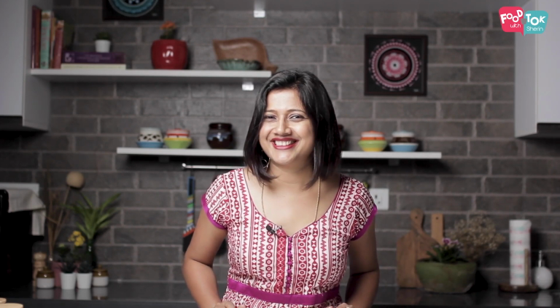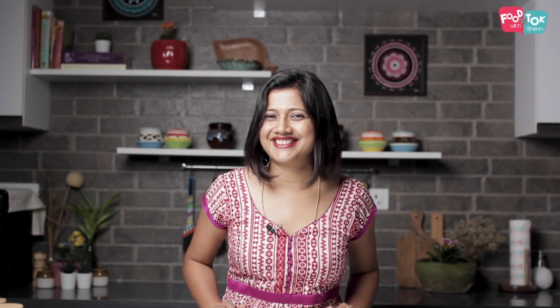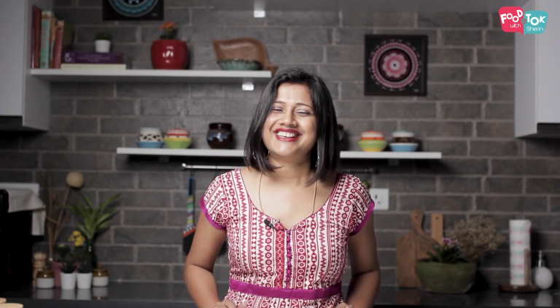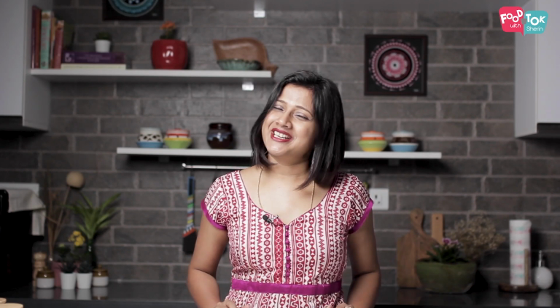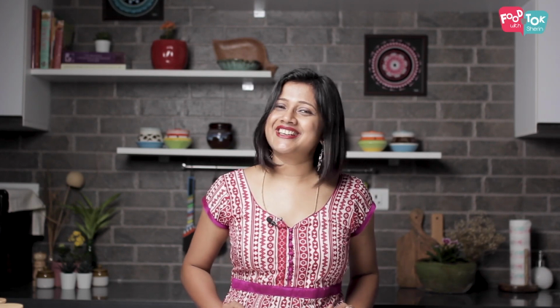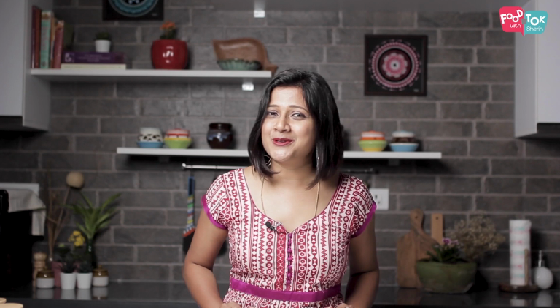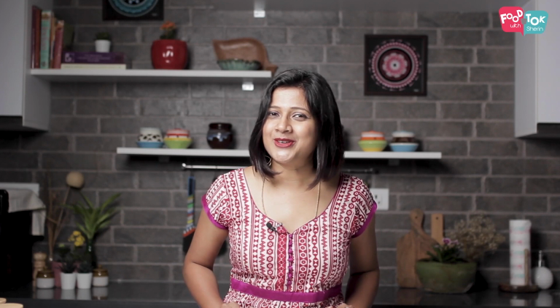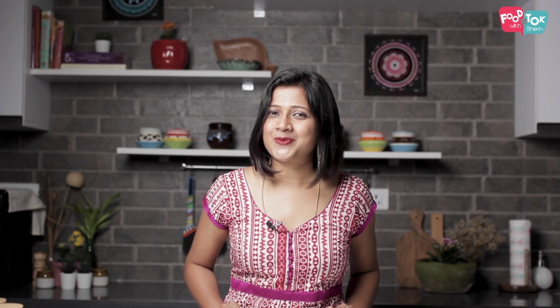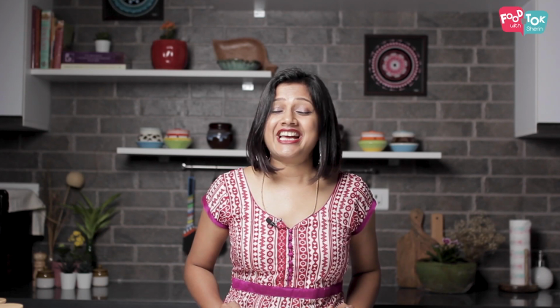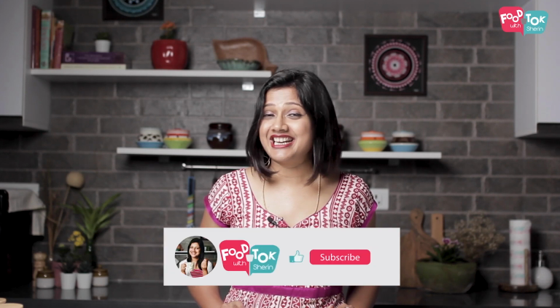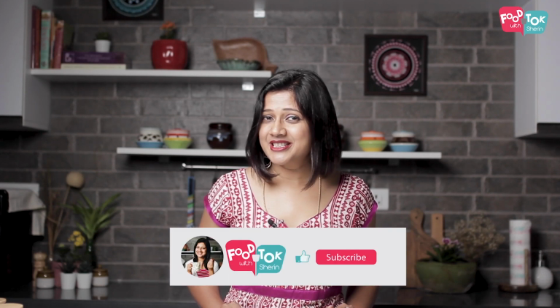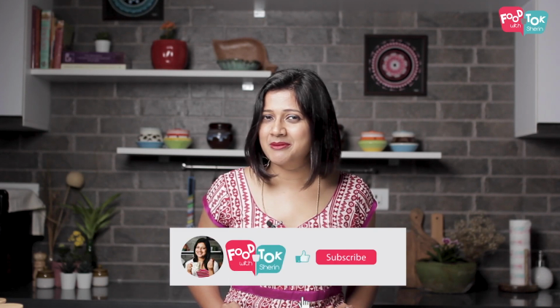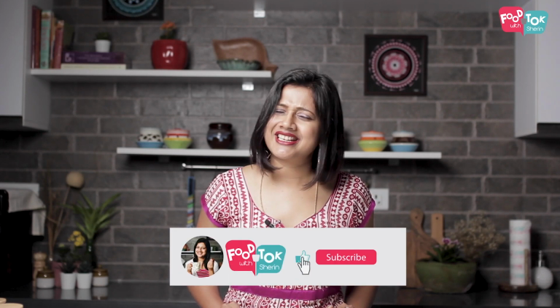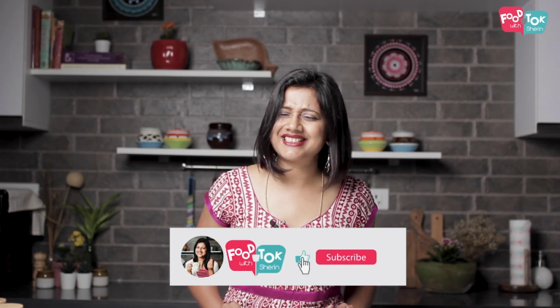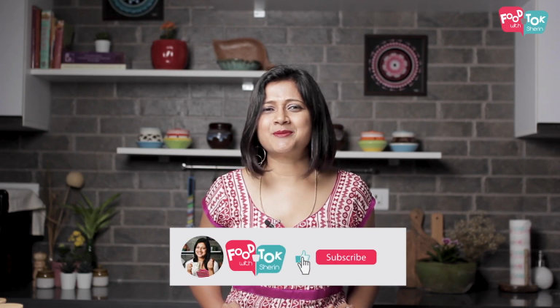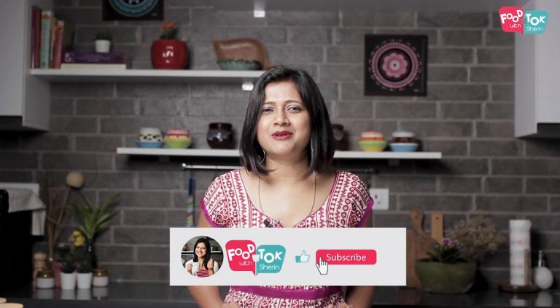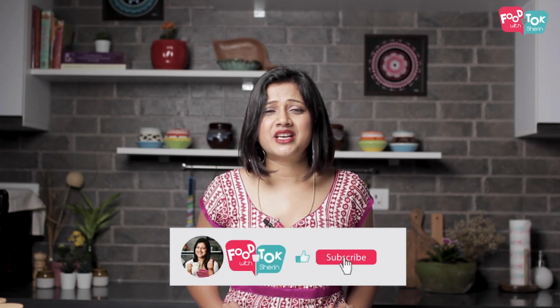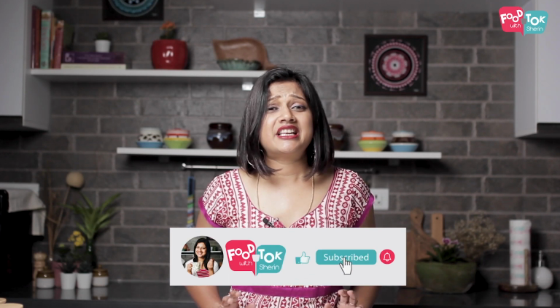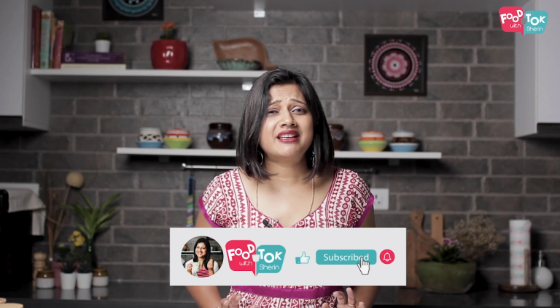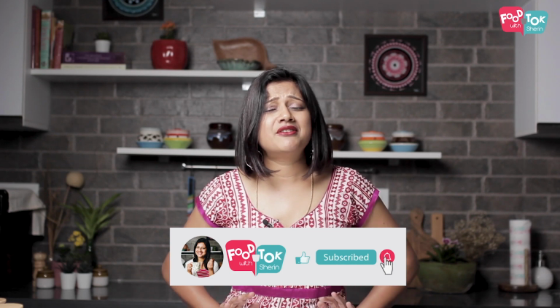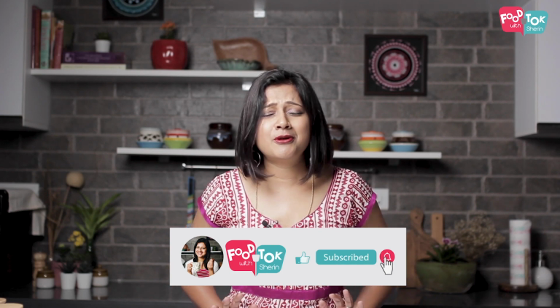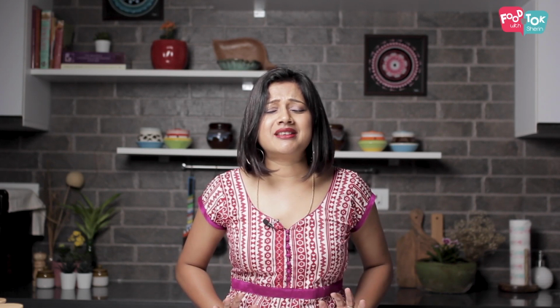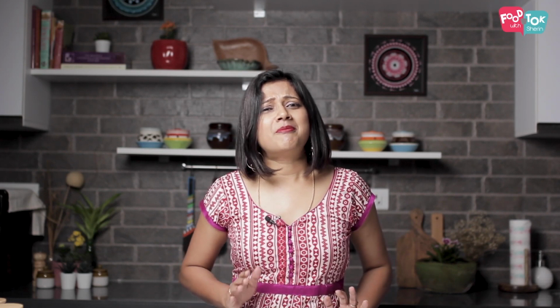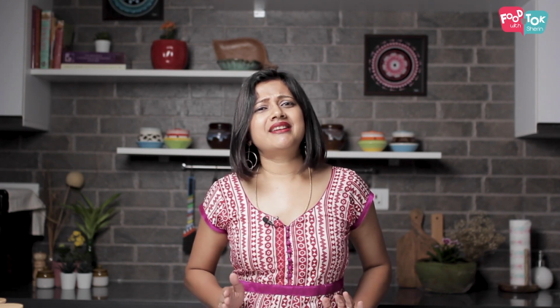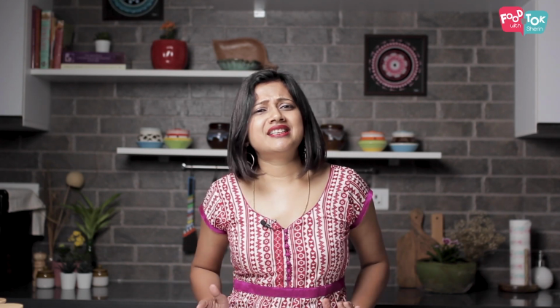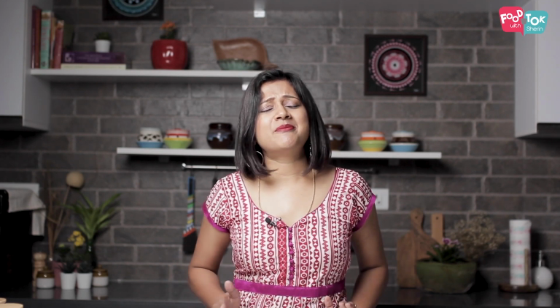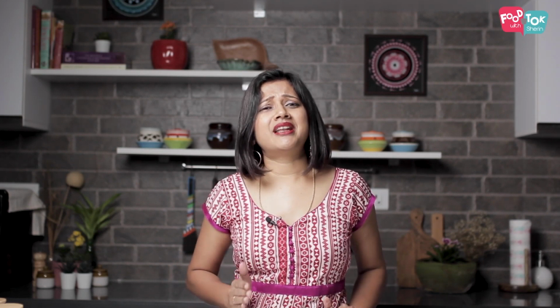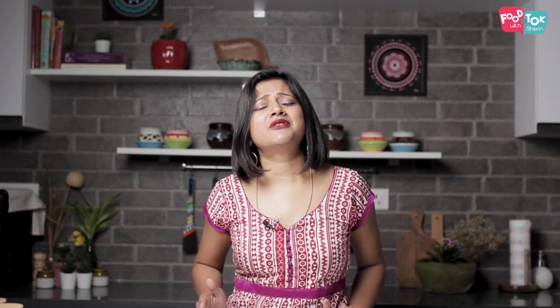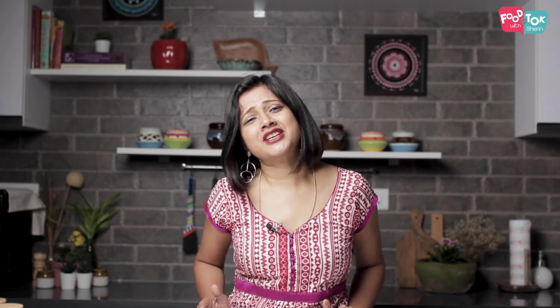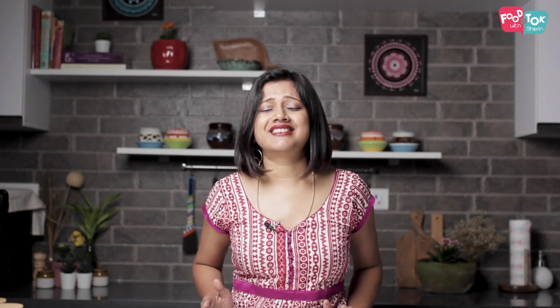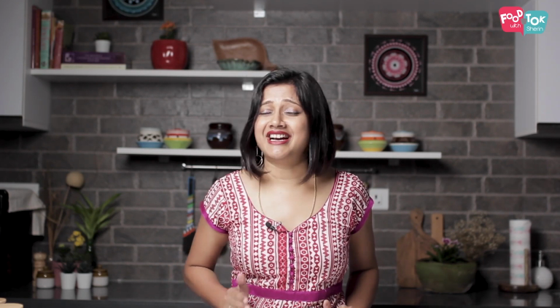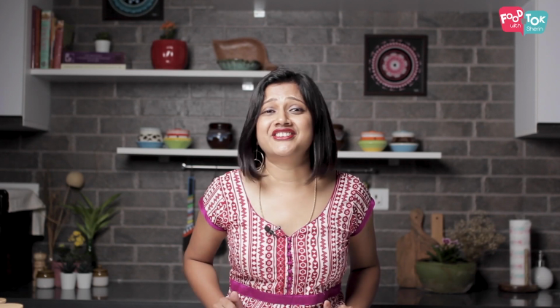Do you want to go to the recipe? If you are subscribed to this channel, please subscribe. I am going to give you a full month of Ramadan recipes.